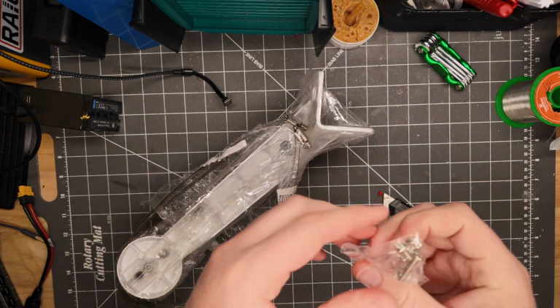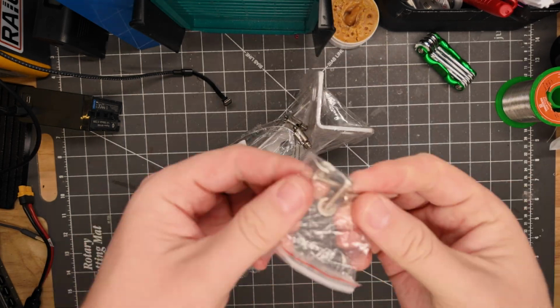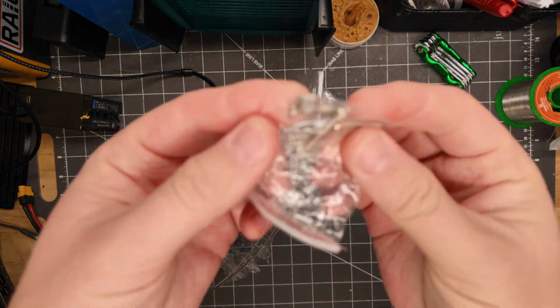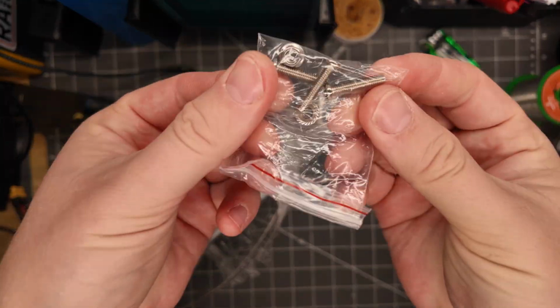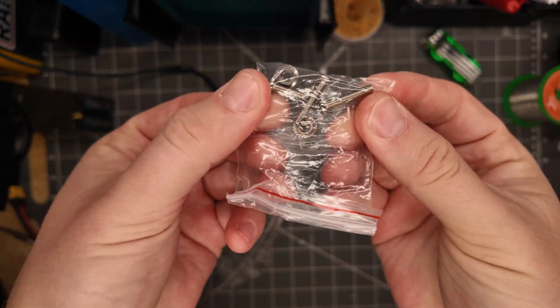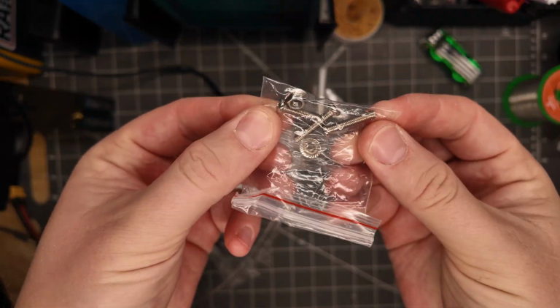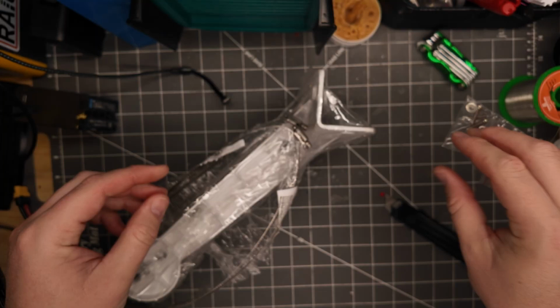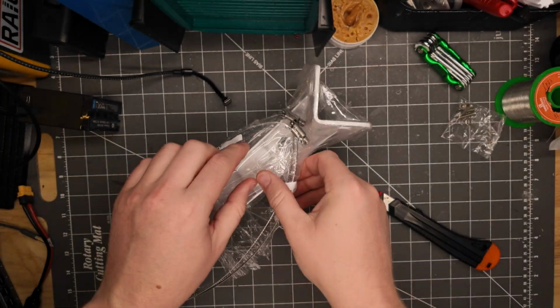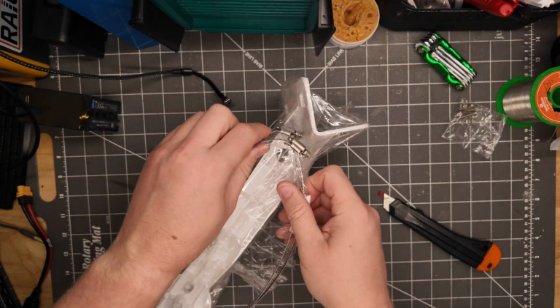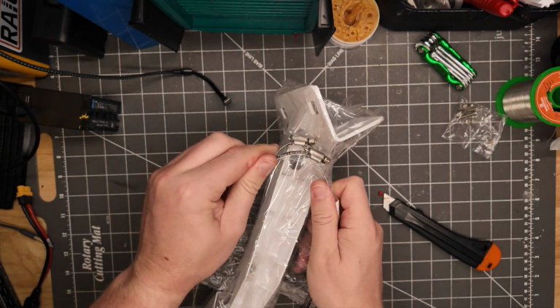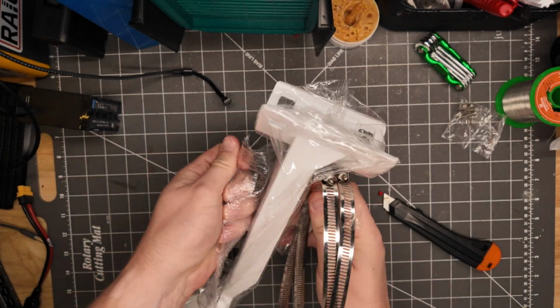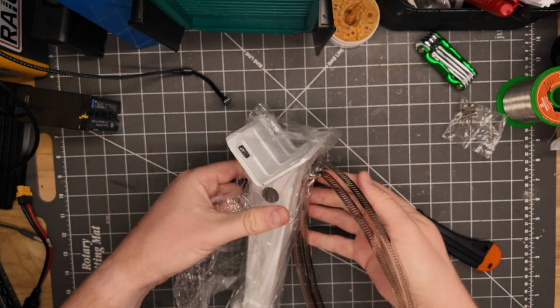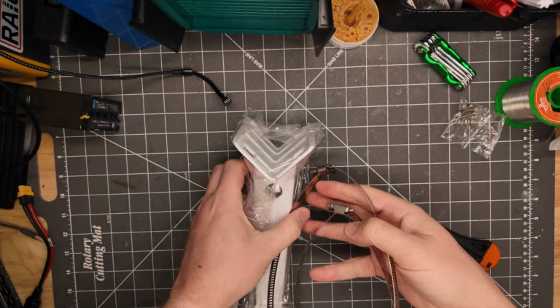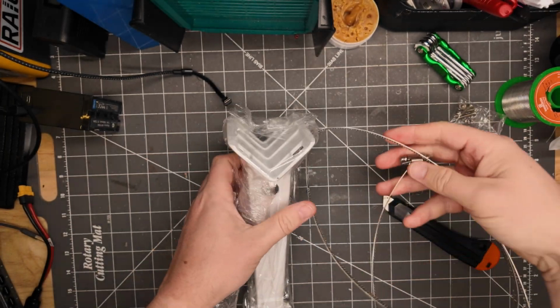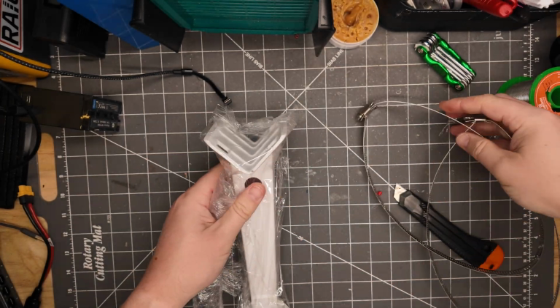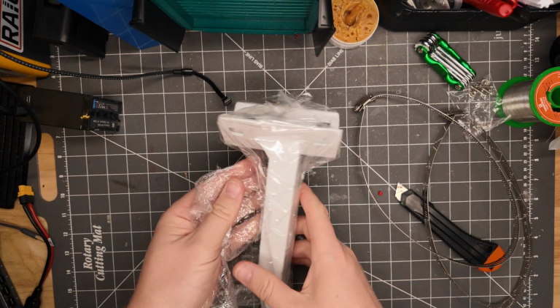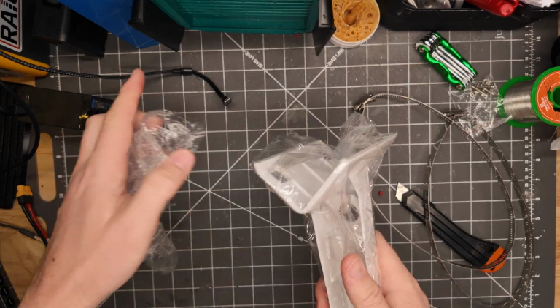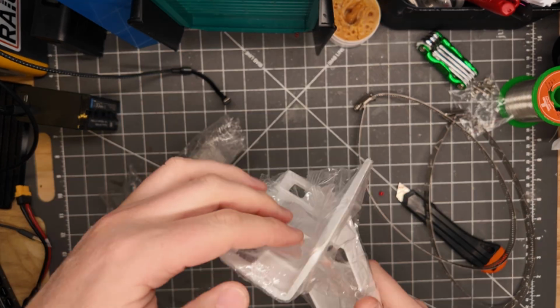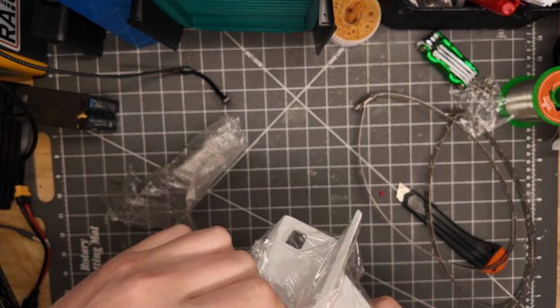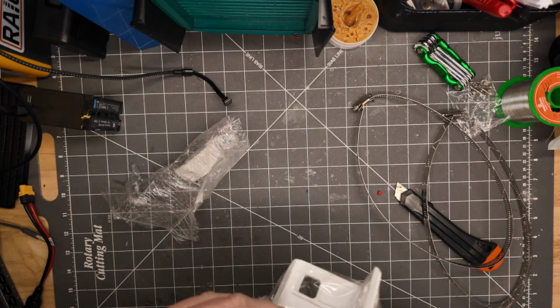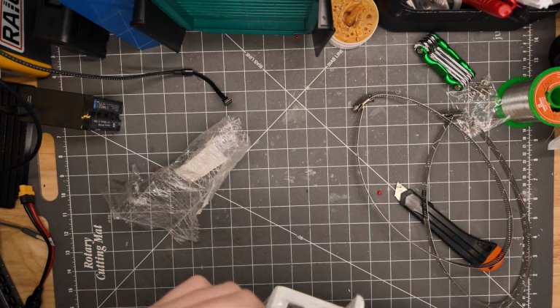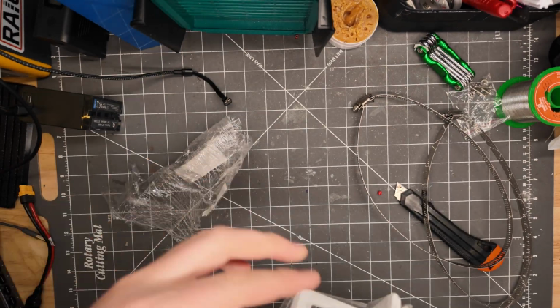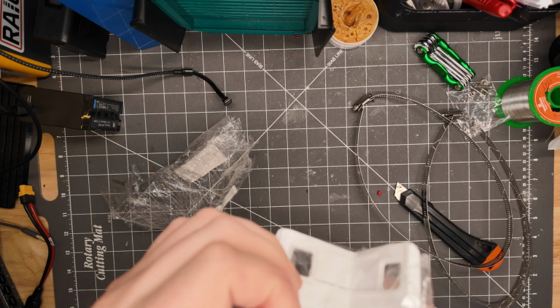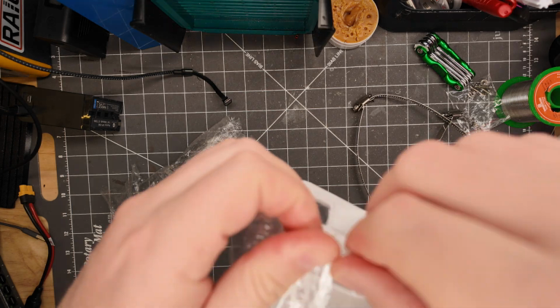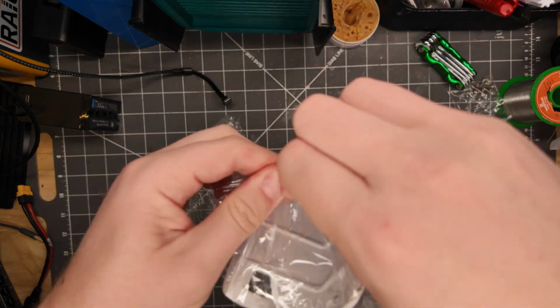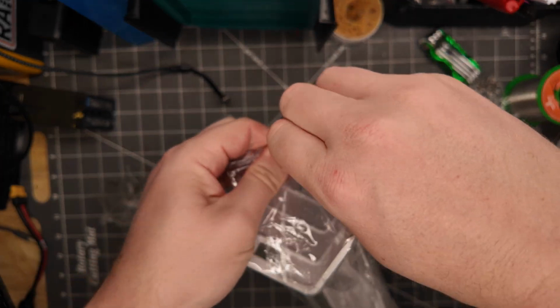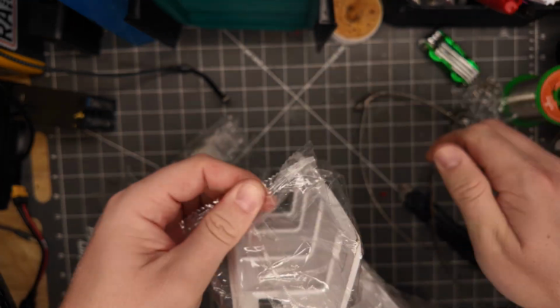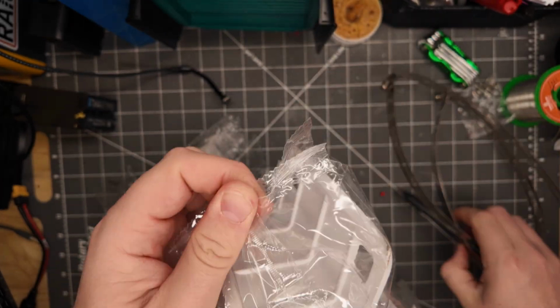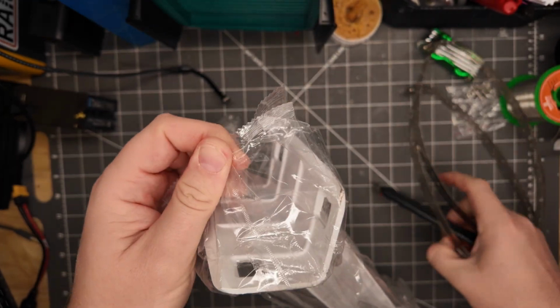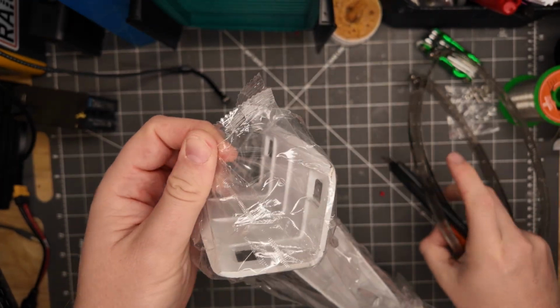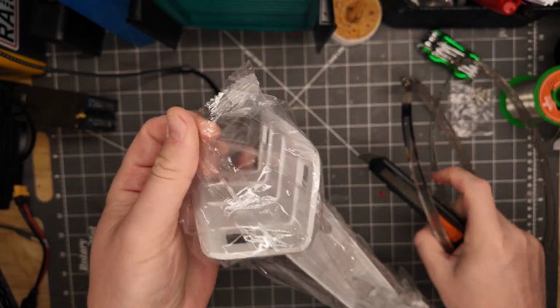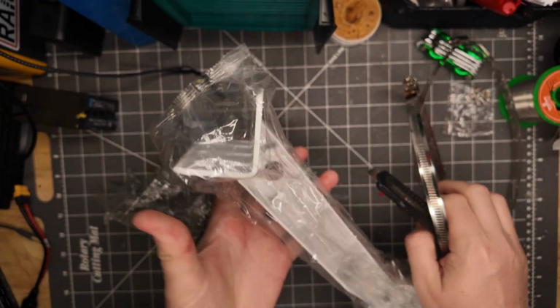Now let's prep the actual security camera mount. It's very simple — you get all the screws and hardware you need, the zip ties, and your SO-239 to SMA adapter.